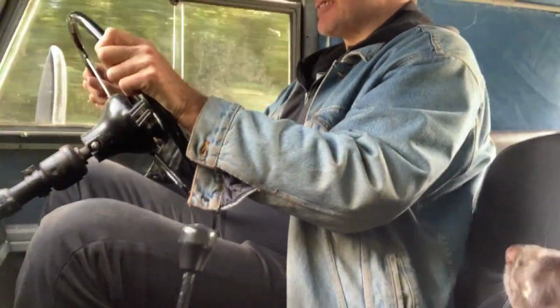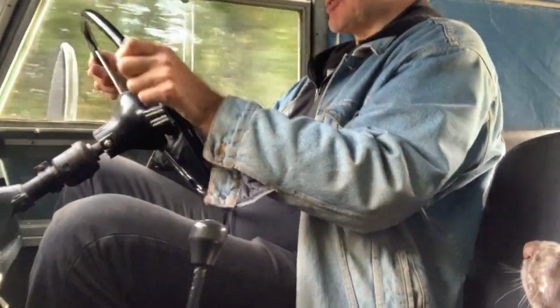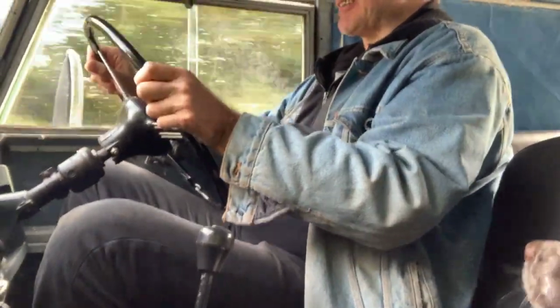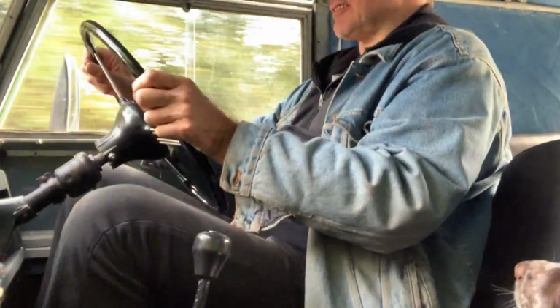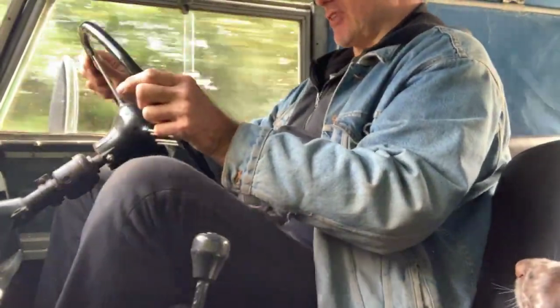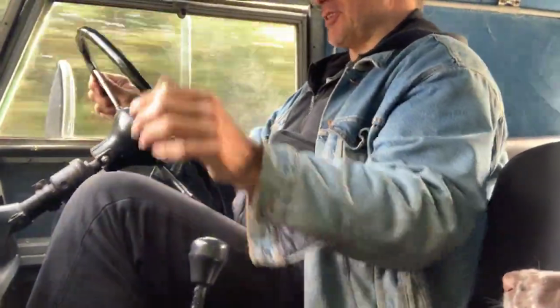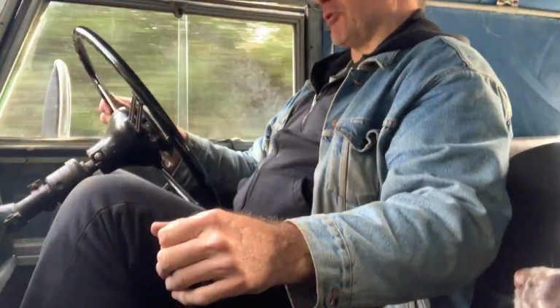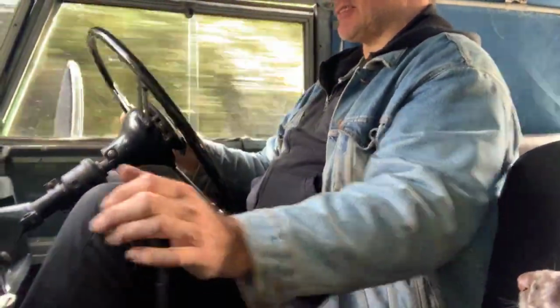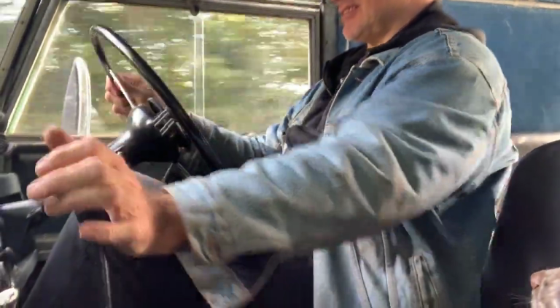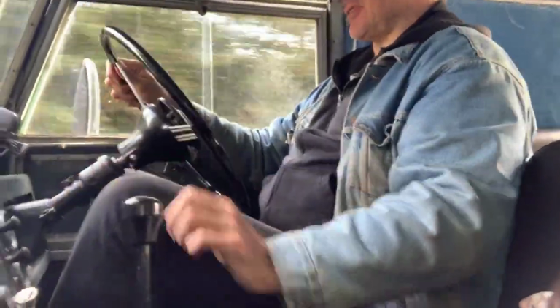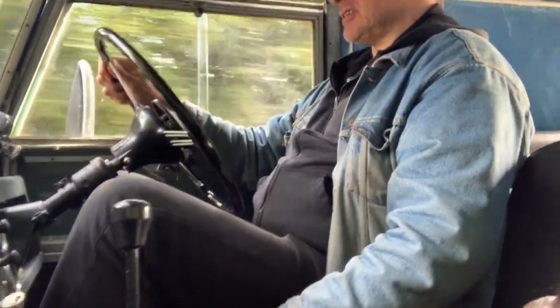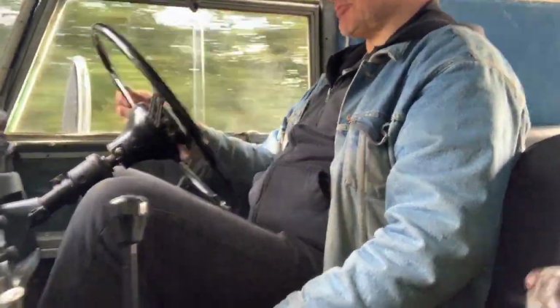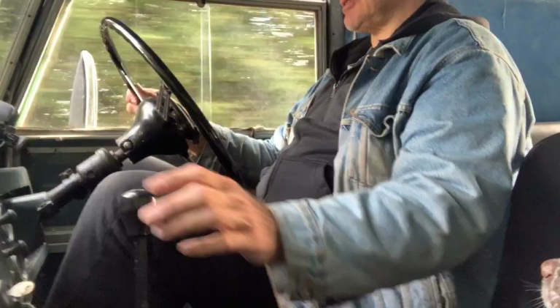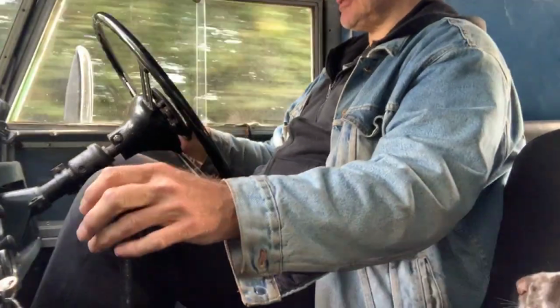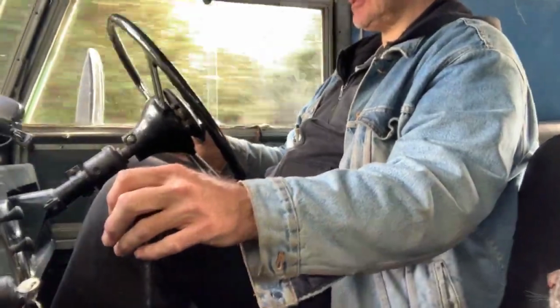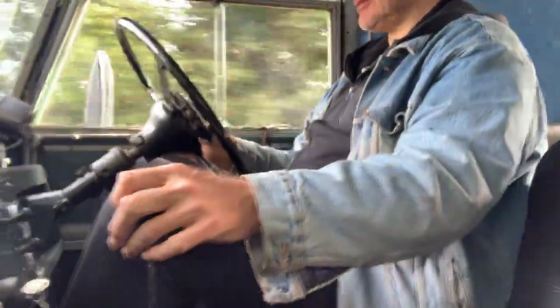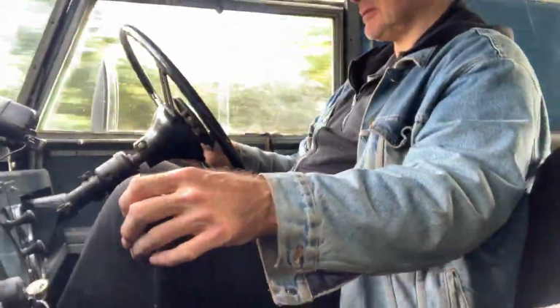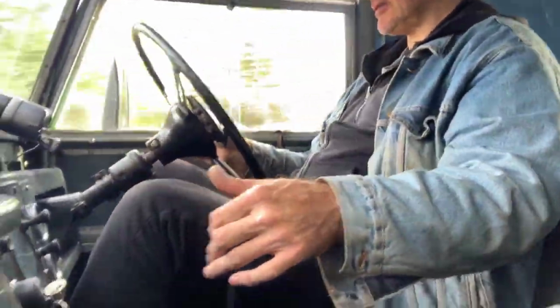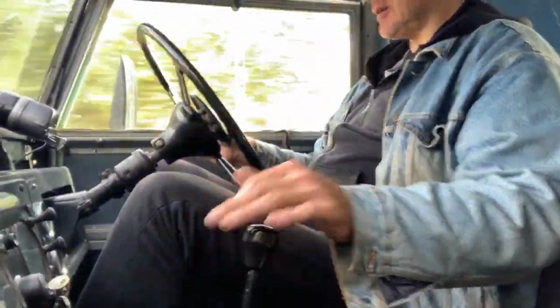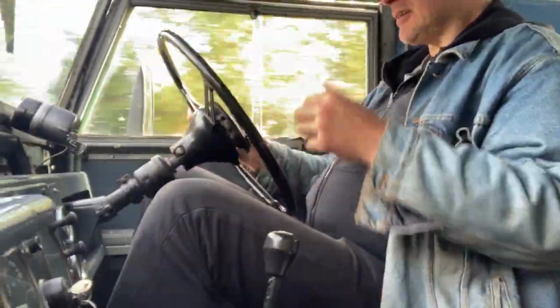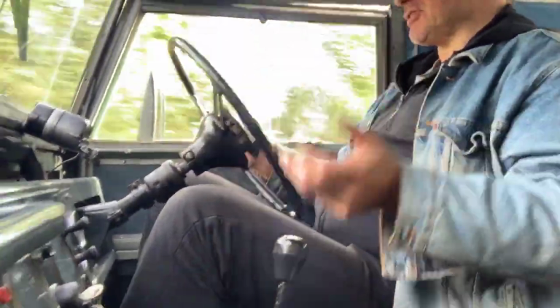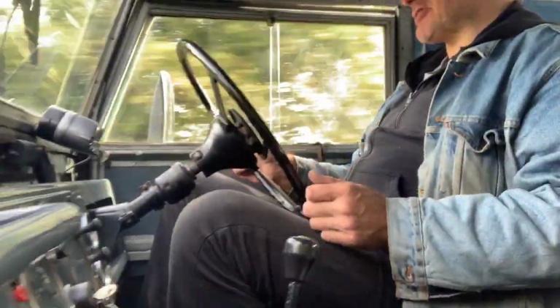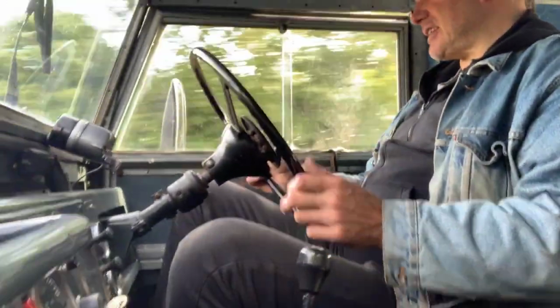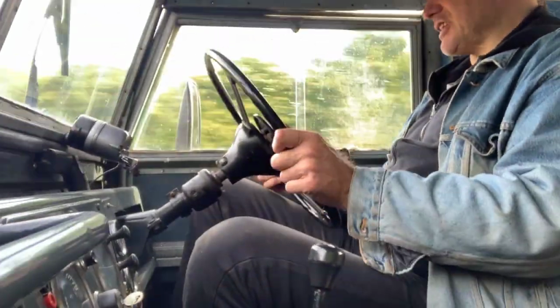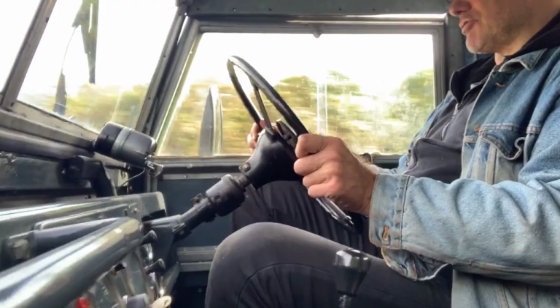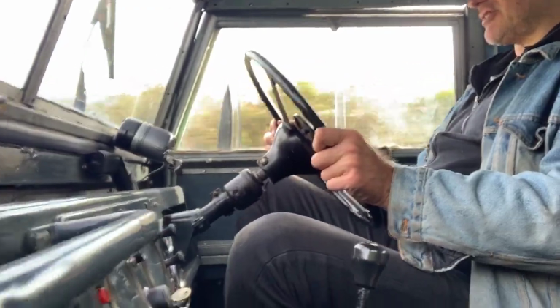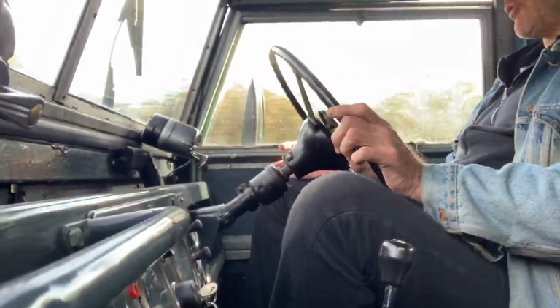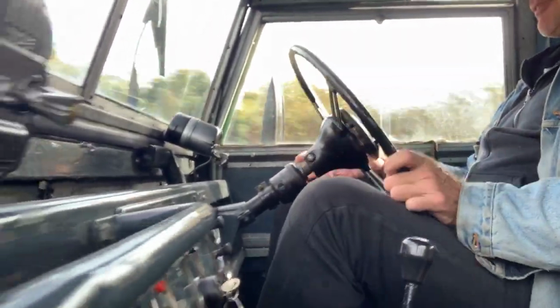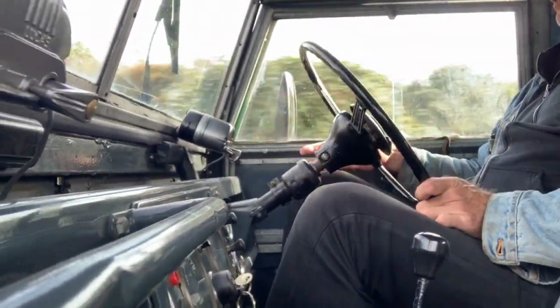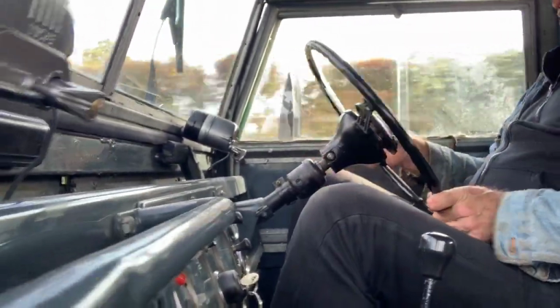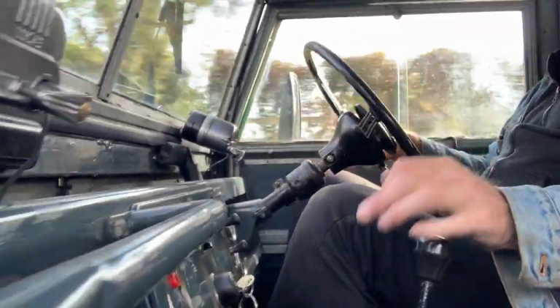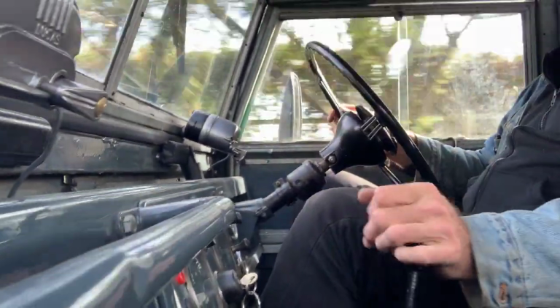We're almost back at base now. Let's just try that third into fourth again — into third, no problem. You can do it reasonably slowly and there's no synchro crunching; it's just that I did it quickly both times. Indicators work.